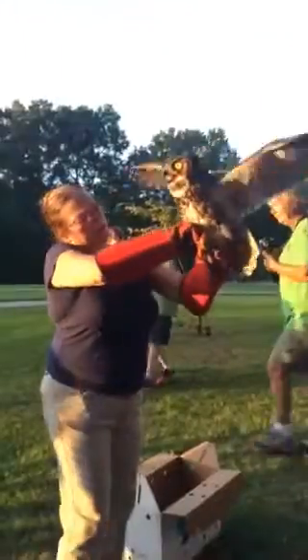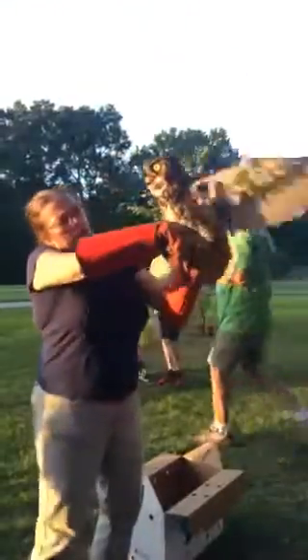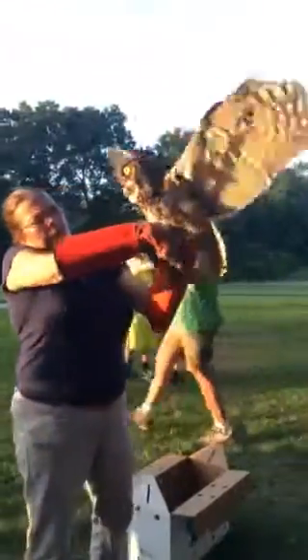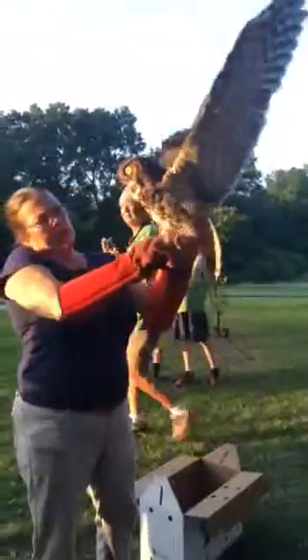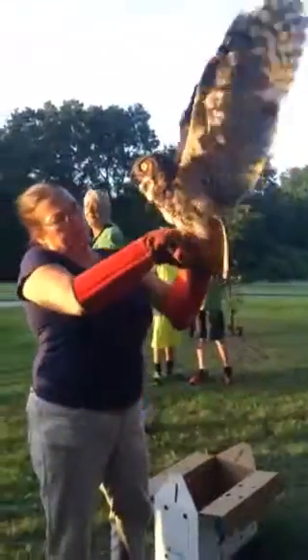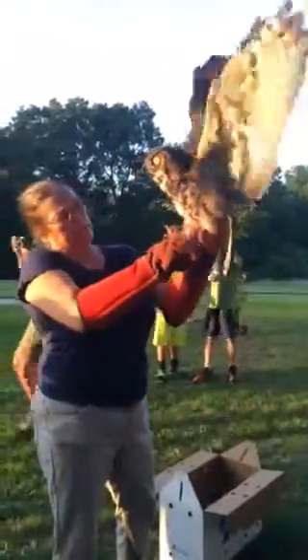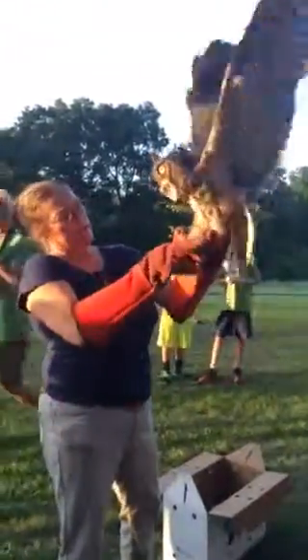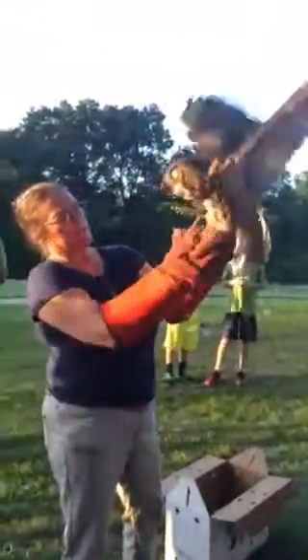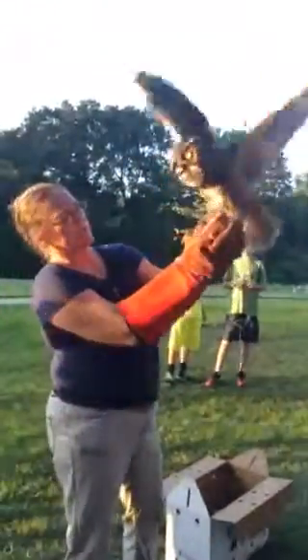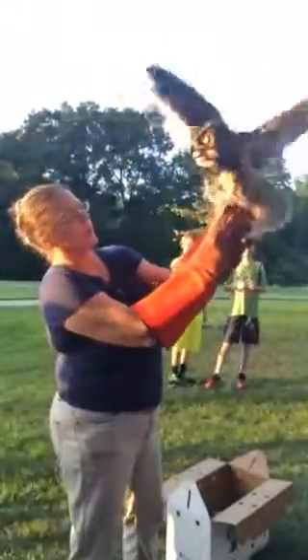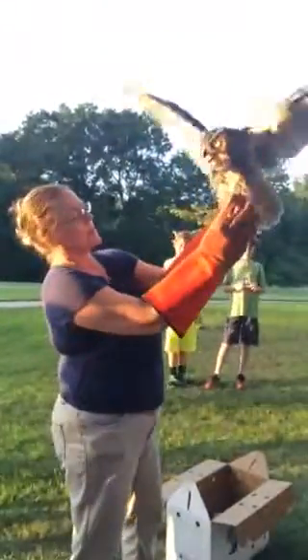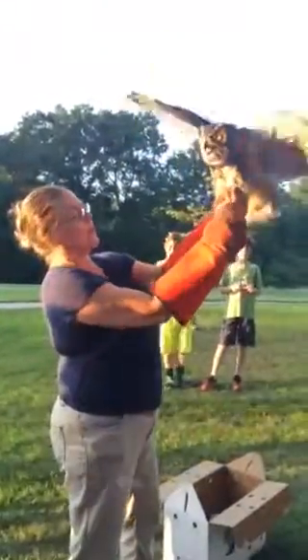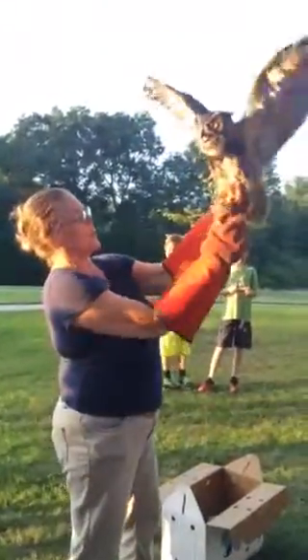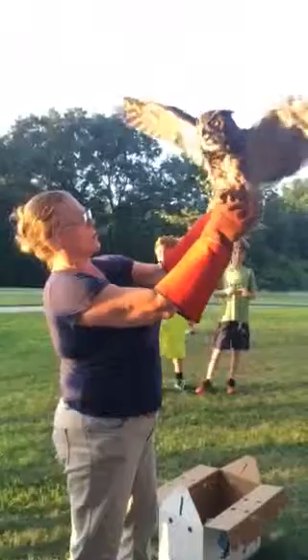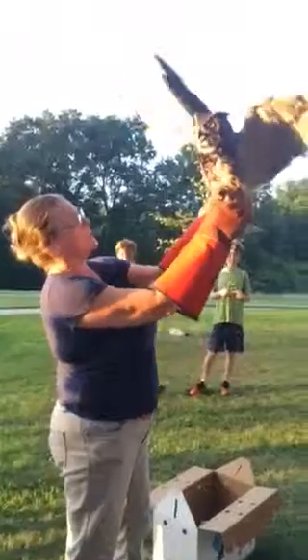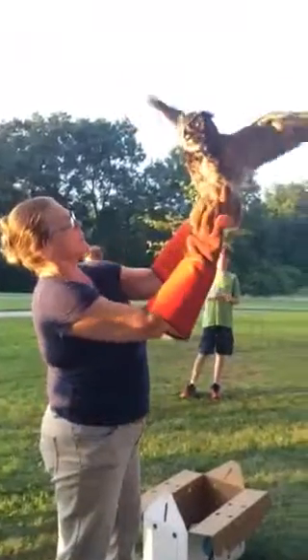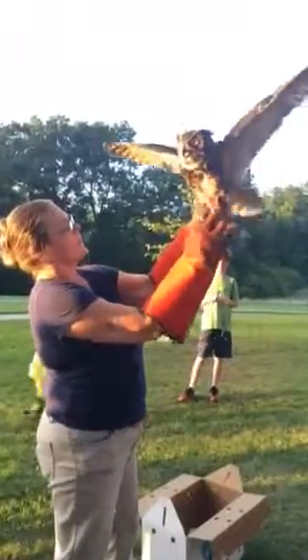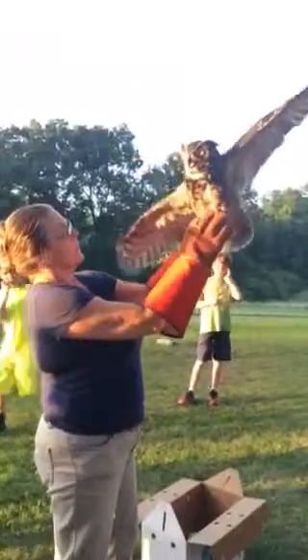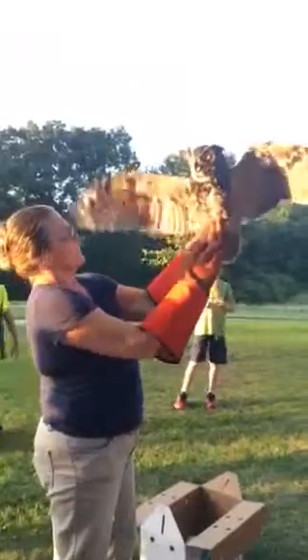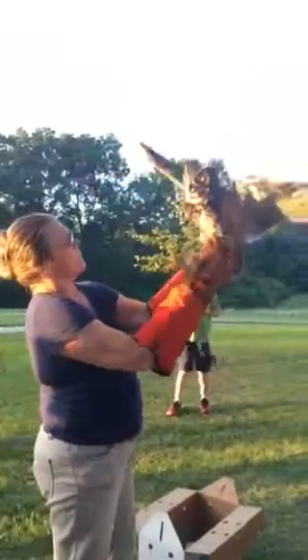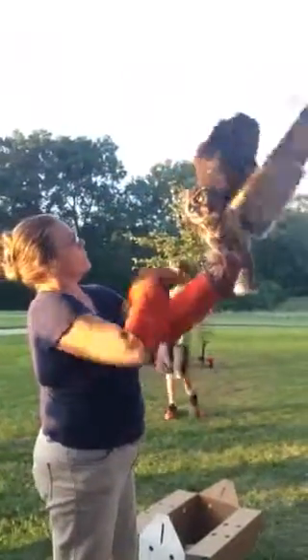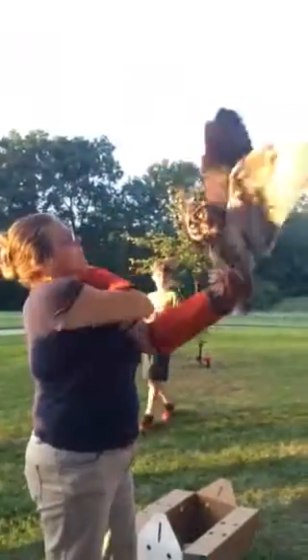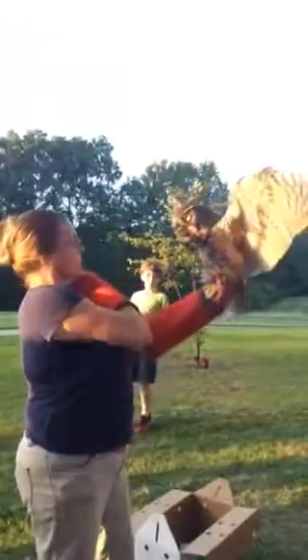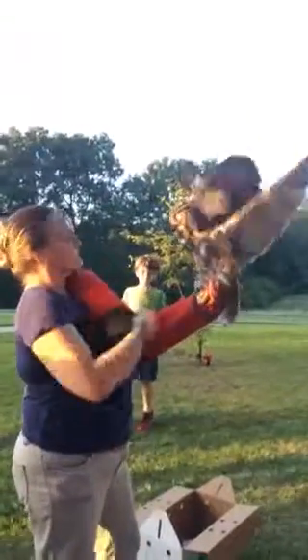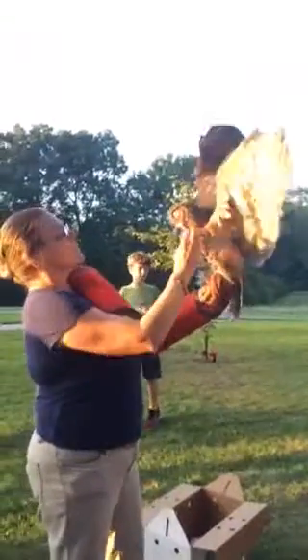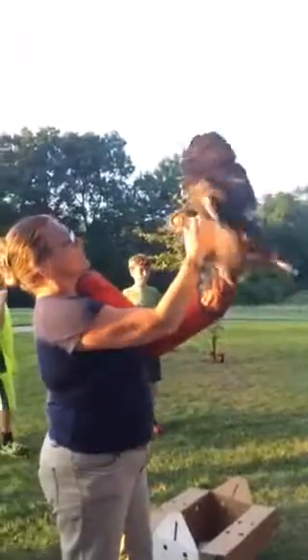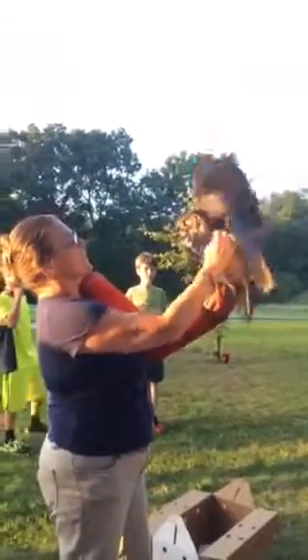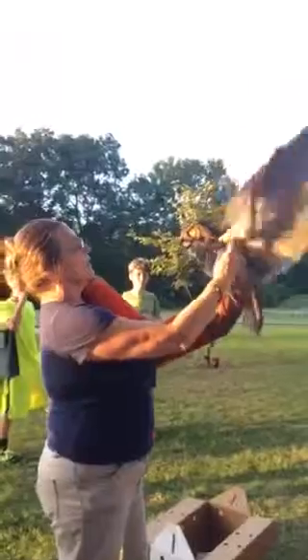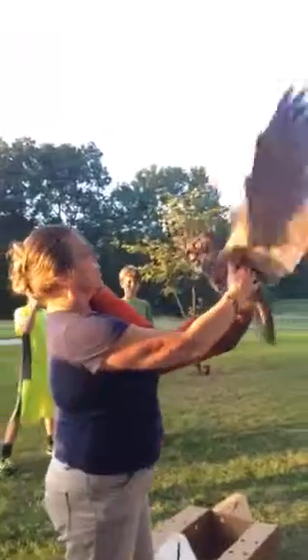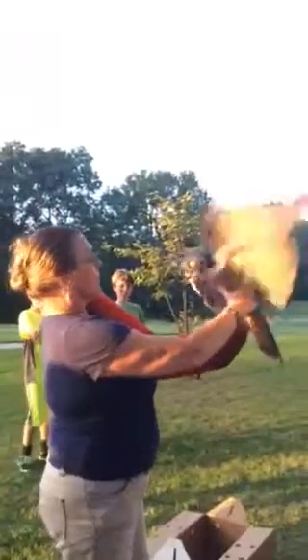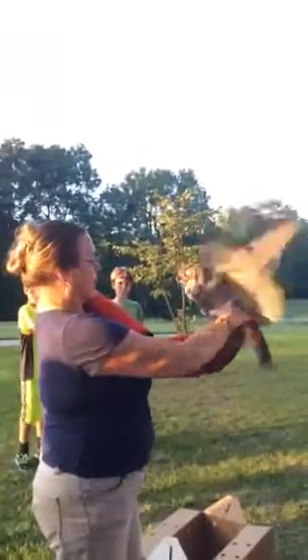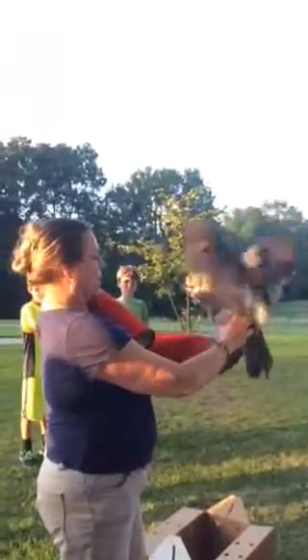This is our largest owl. See the big, pretty feet? This is the perfect mousetrap. I don't want to get killed by one of those. And they bite really hard.